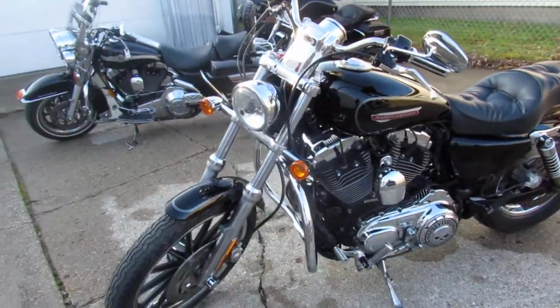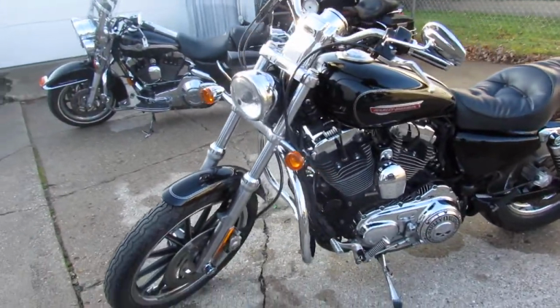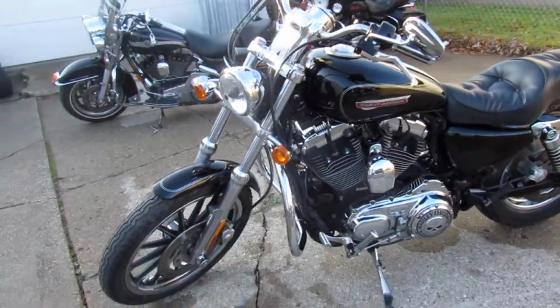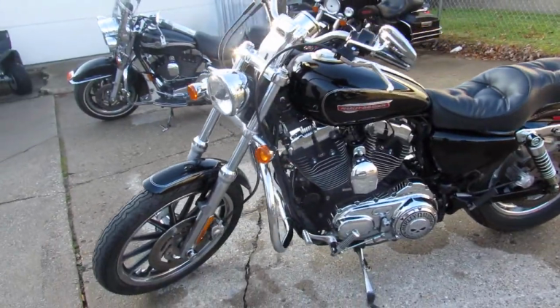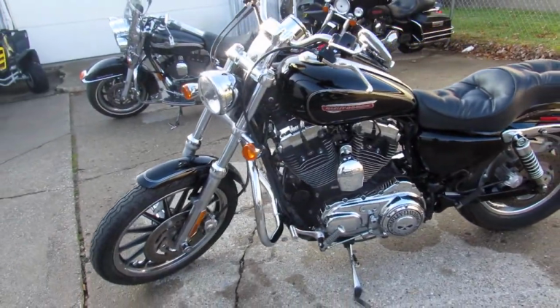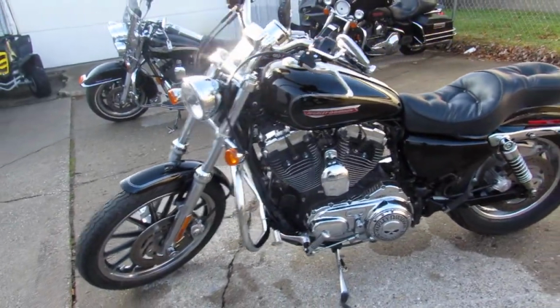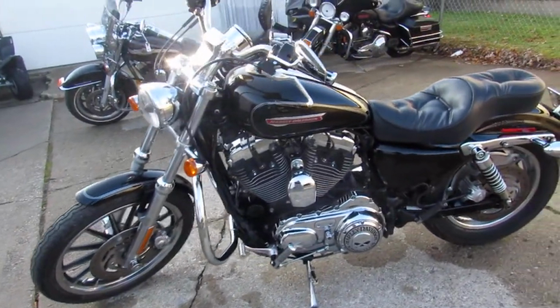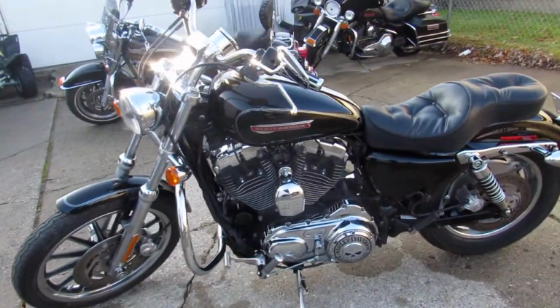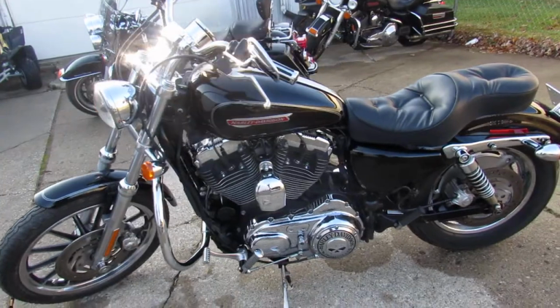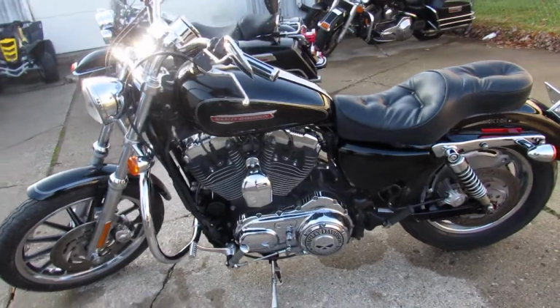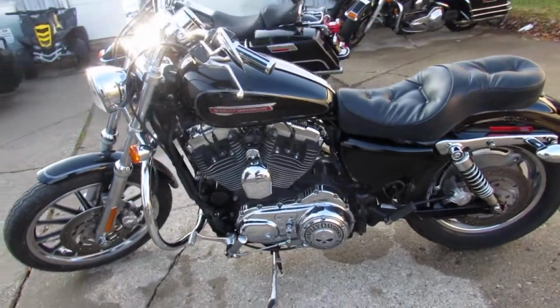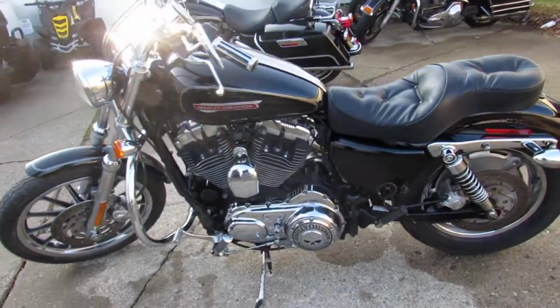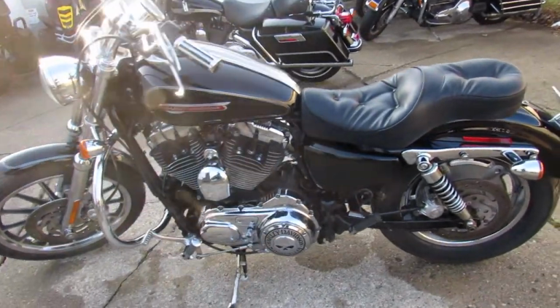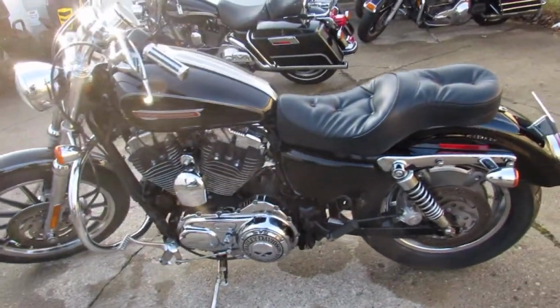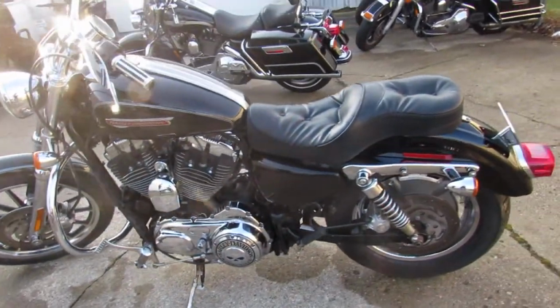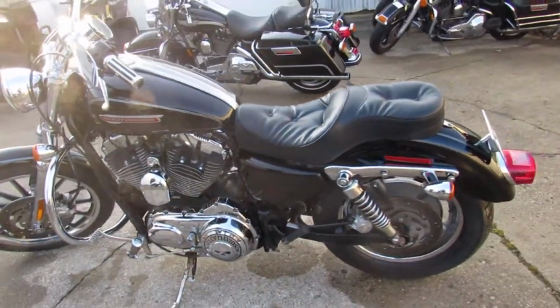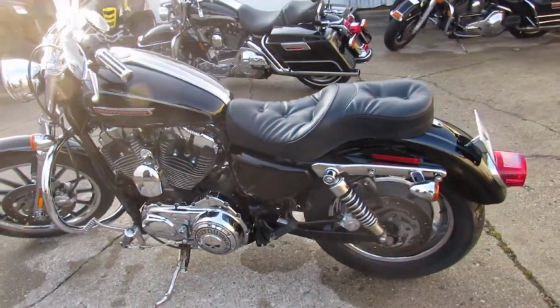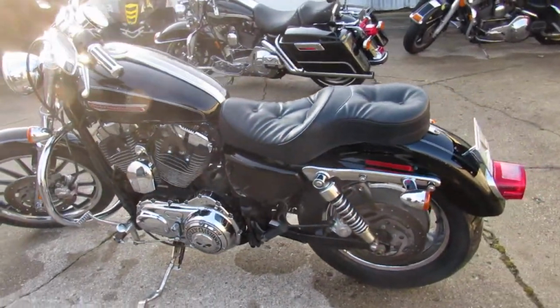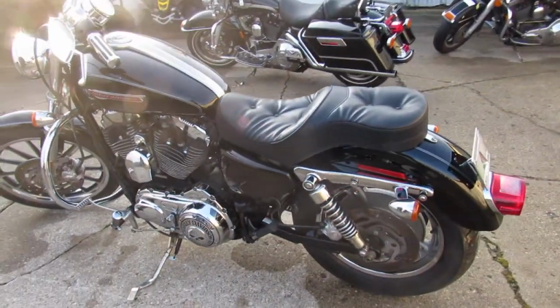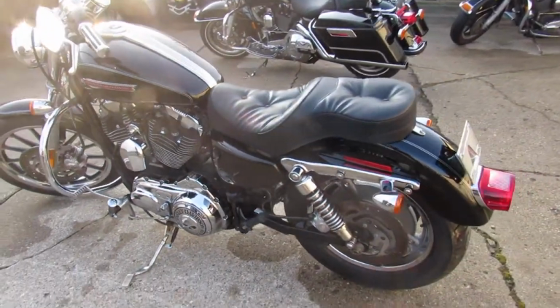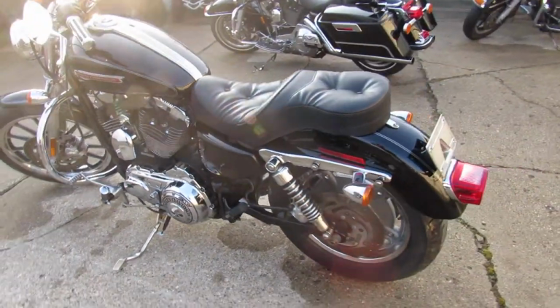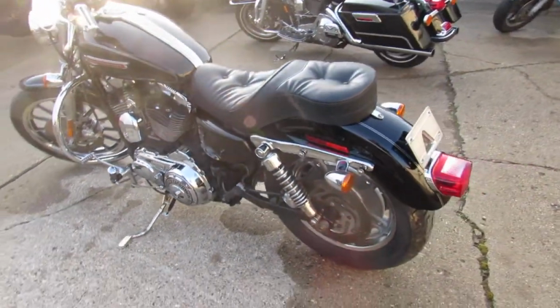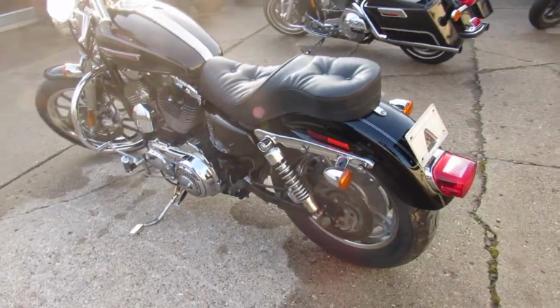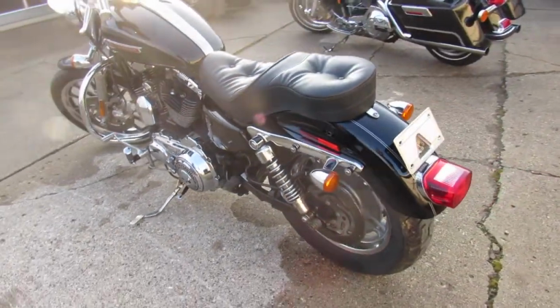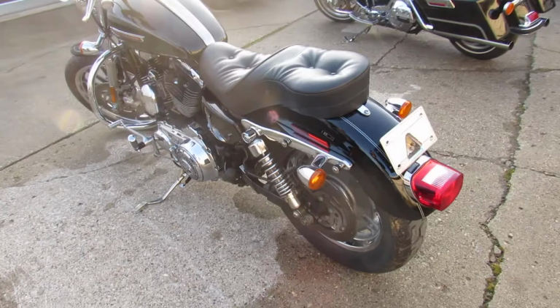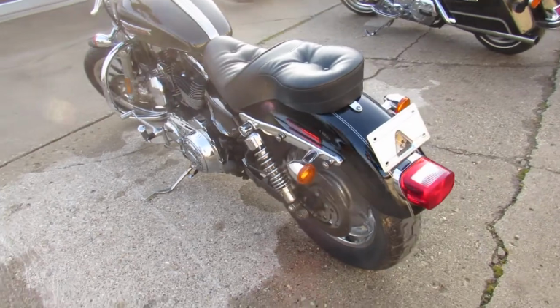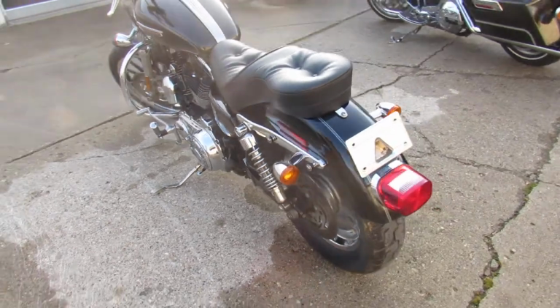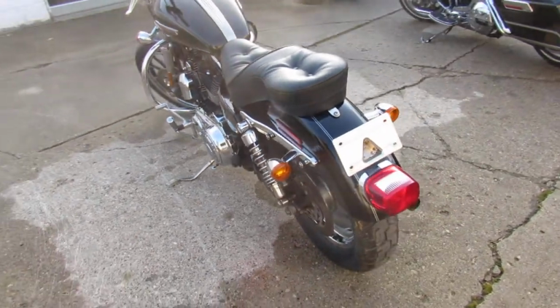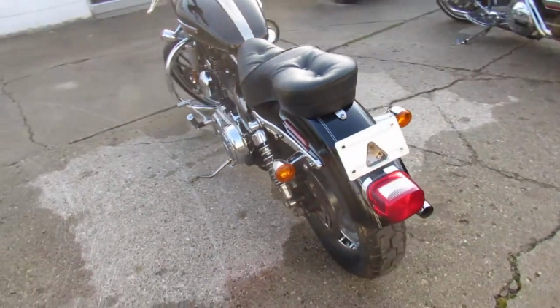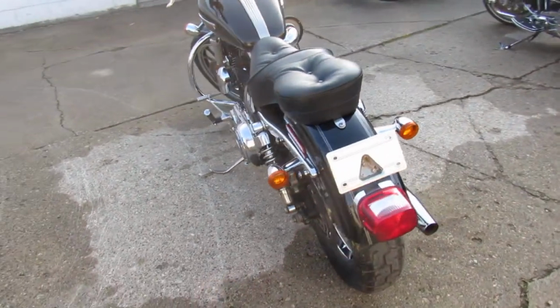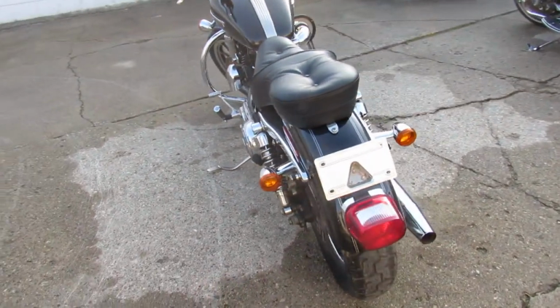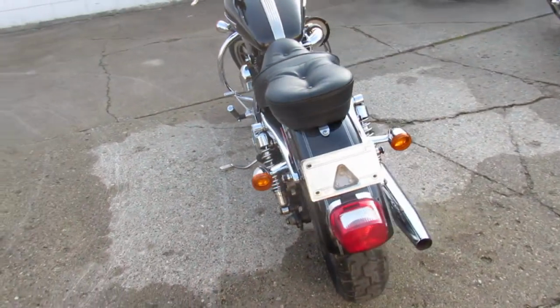Super clean bike in vivid black paint that shines like new. The chrome shines bright — just a sharp bike. Just serviced at the dealership, runs strong and is ready for the road guys.